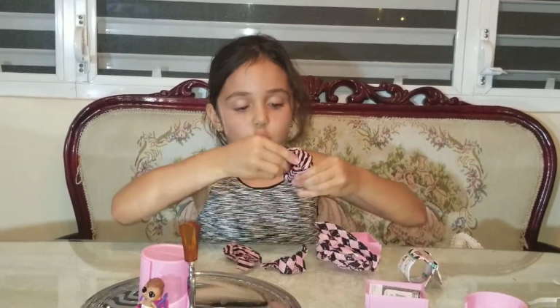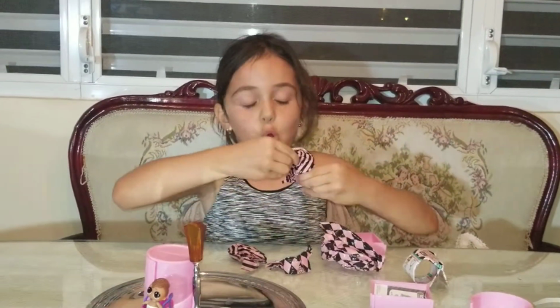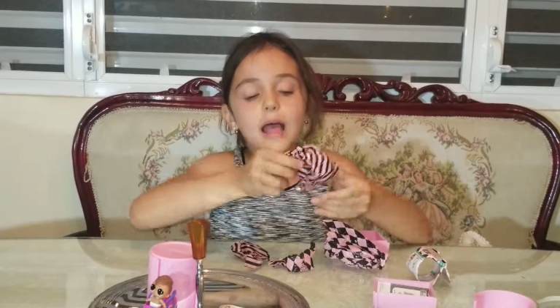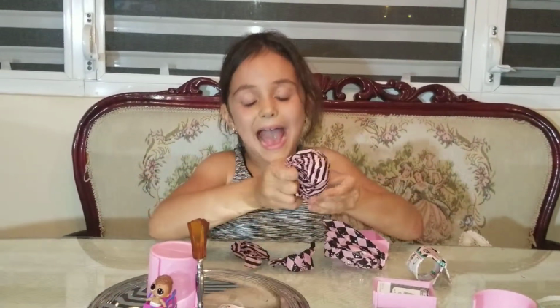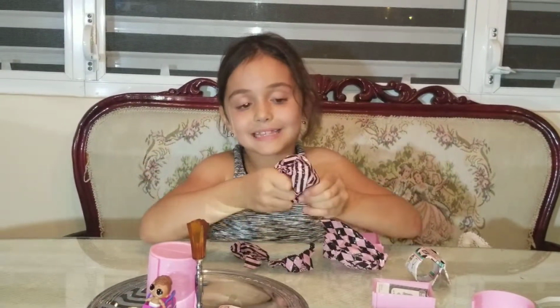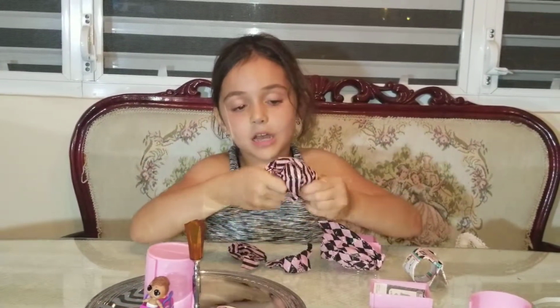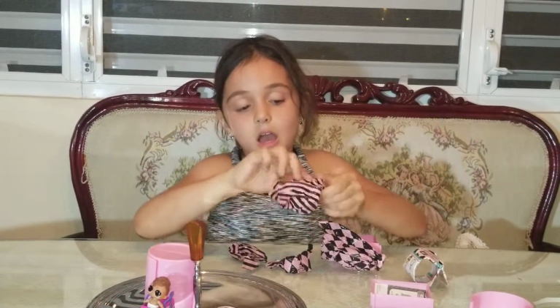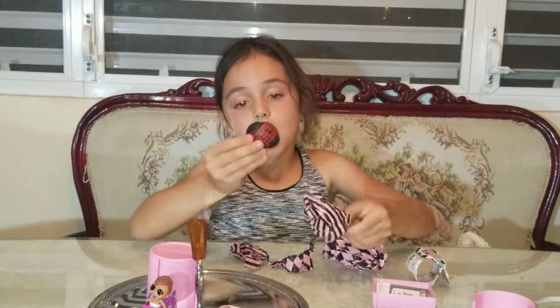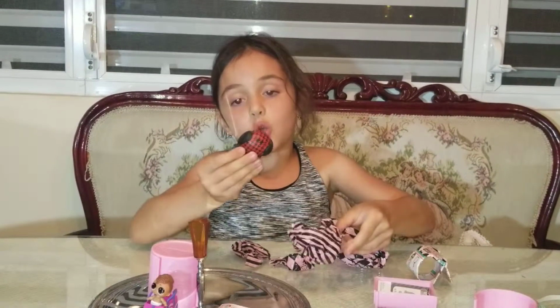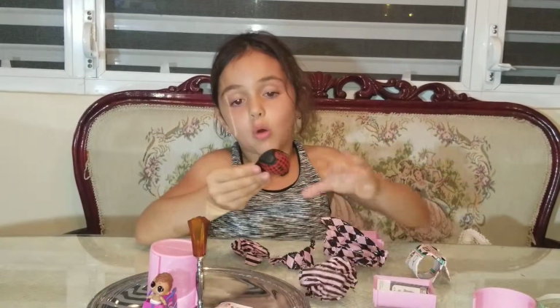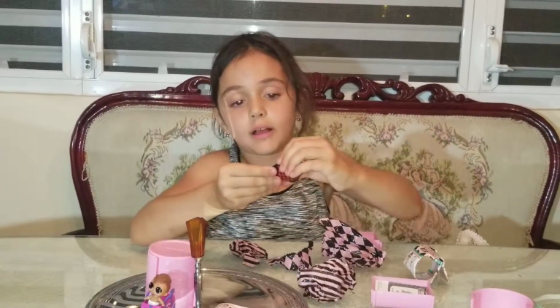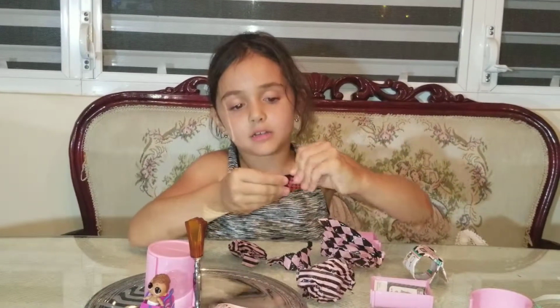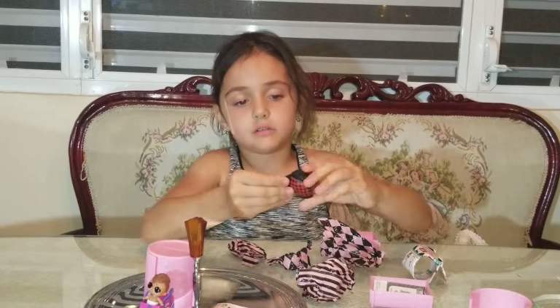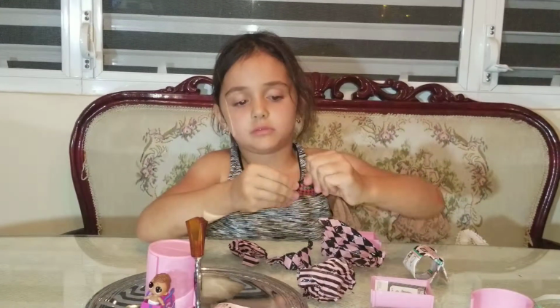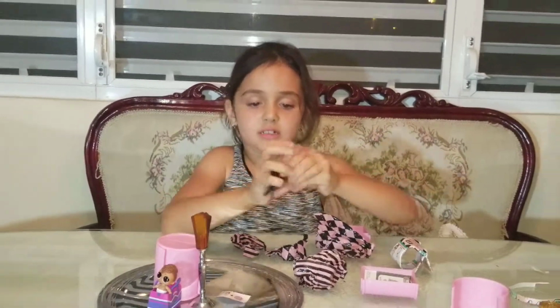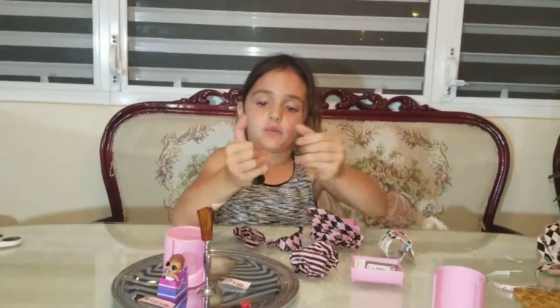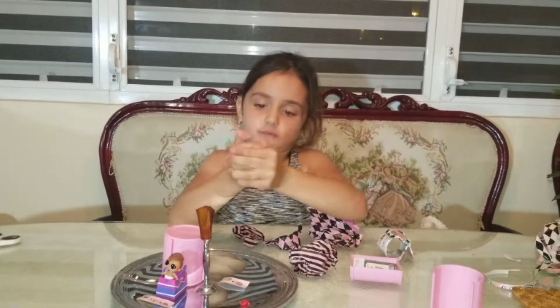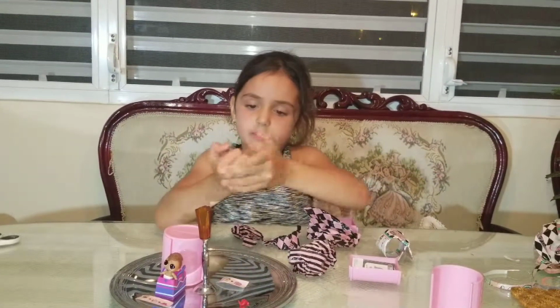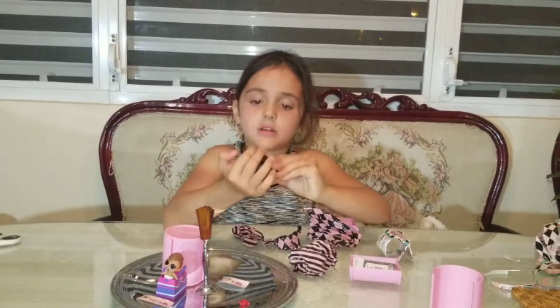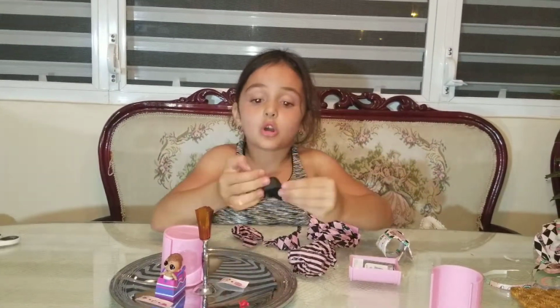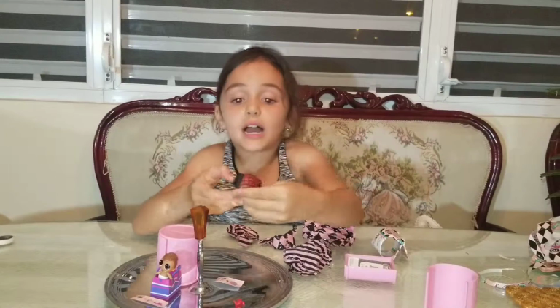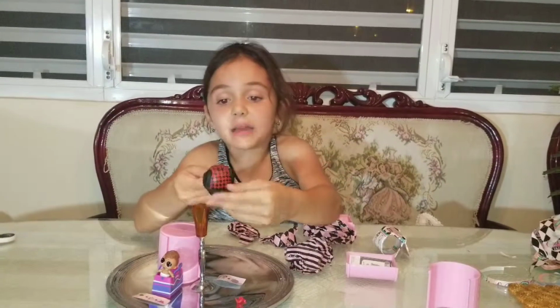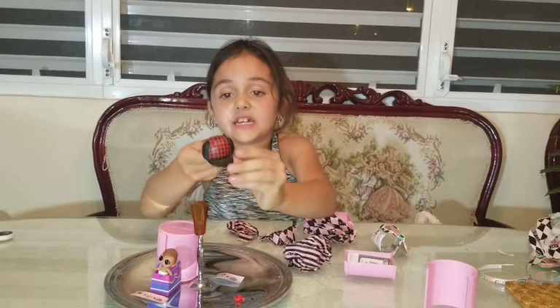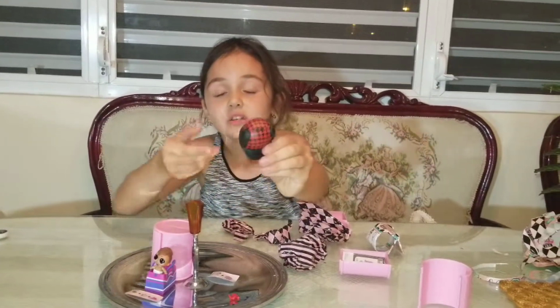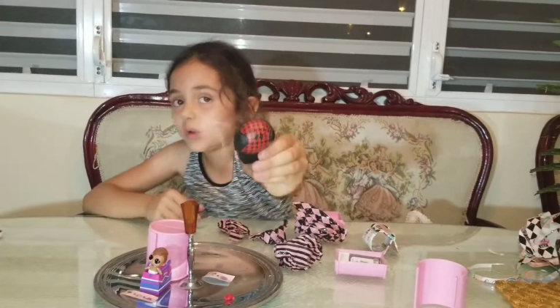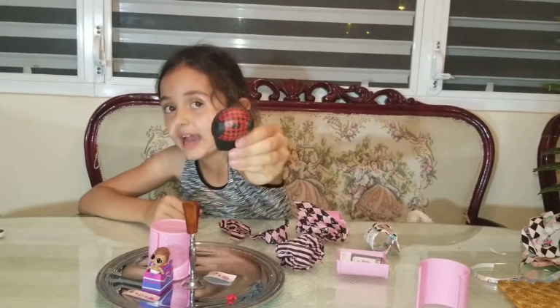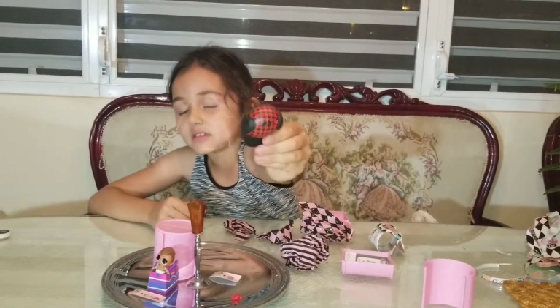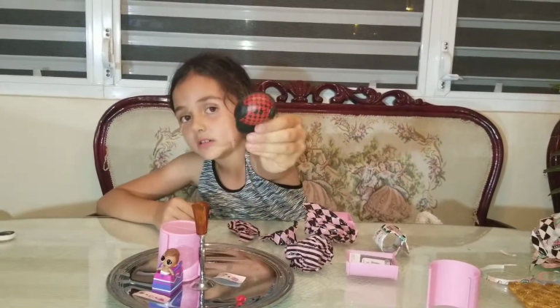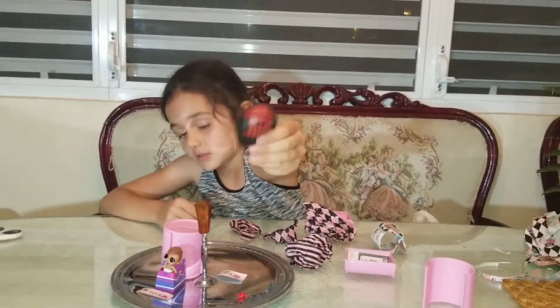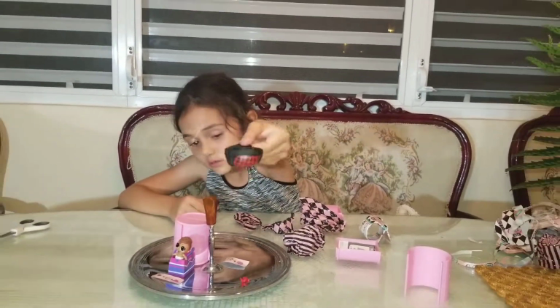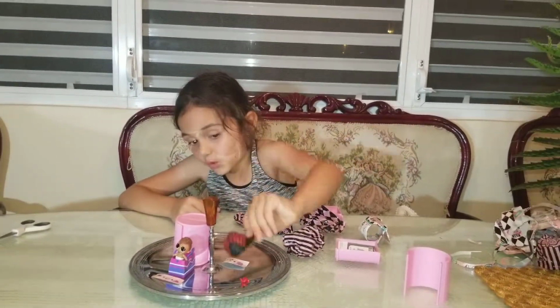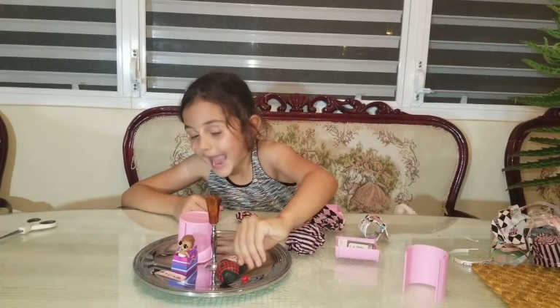Cool hat! Kind of went out of form, but cool hat.